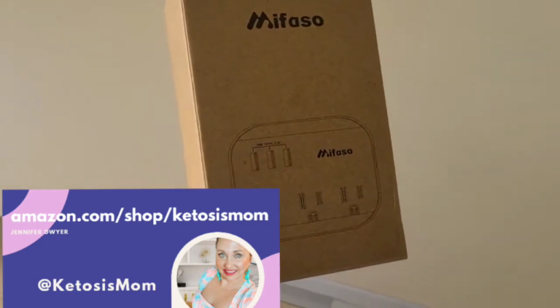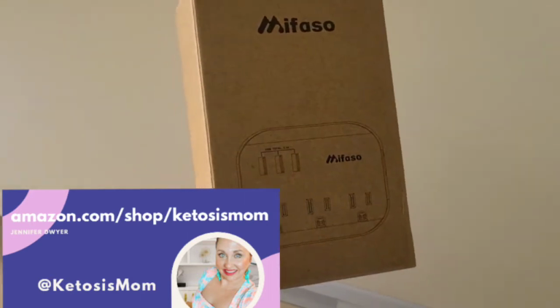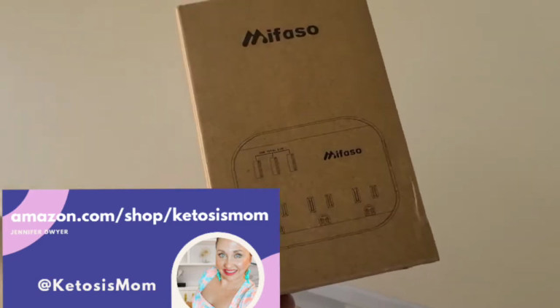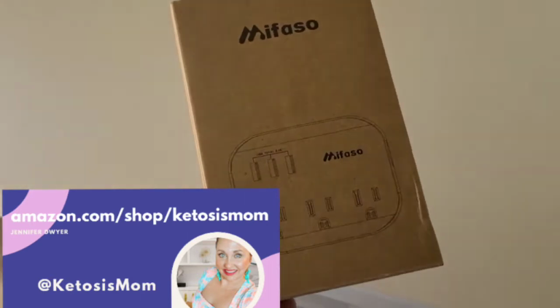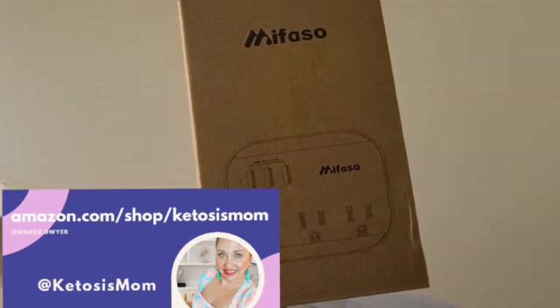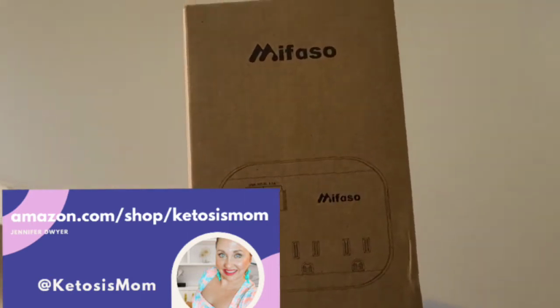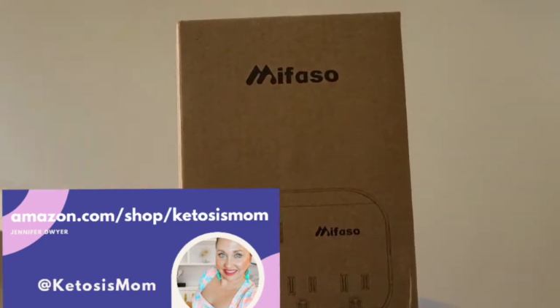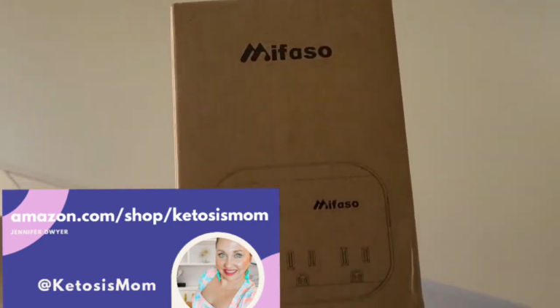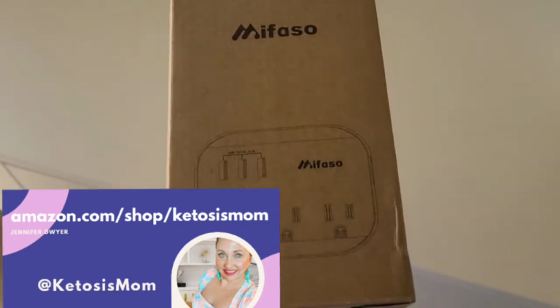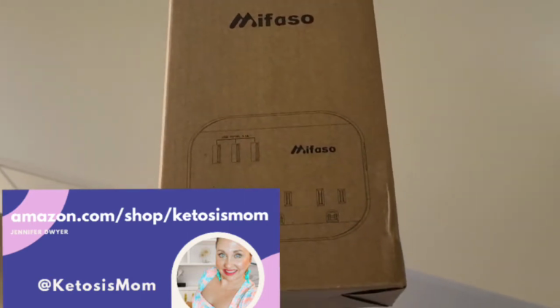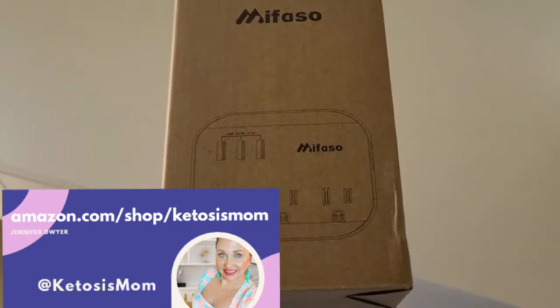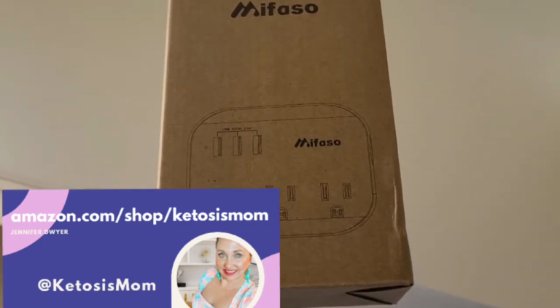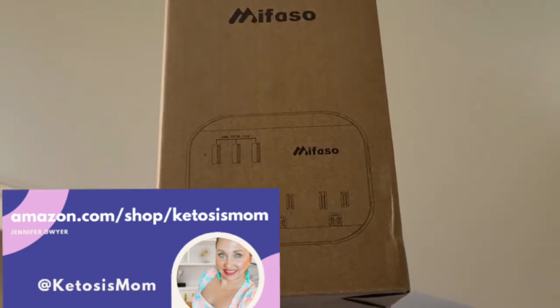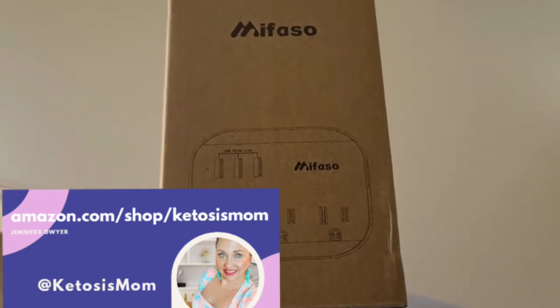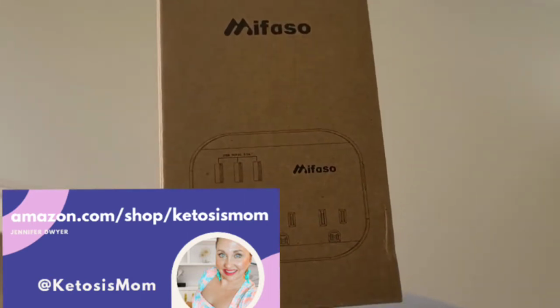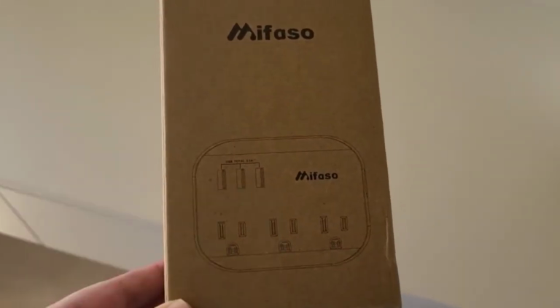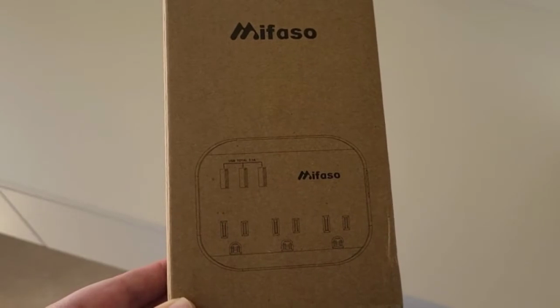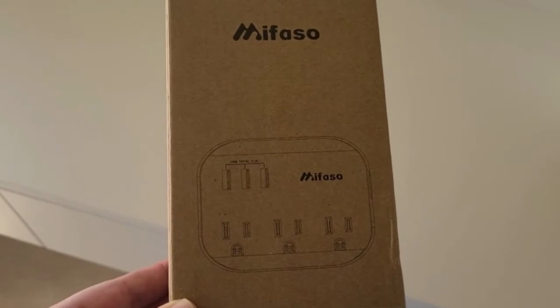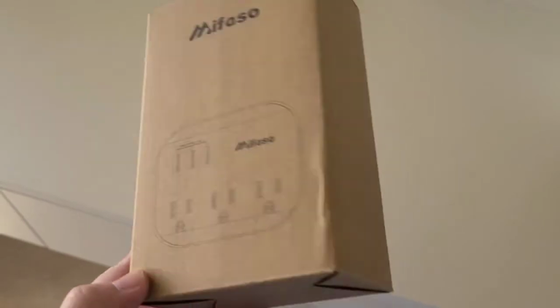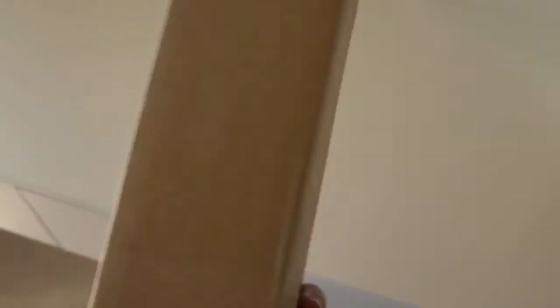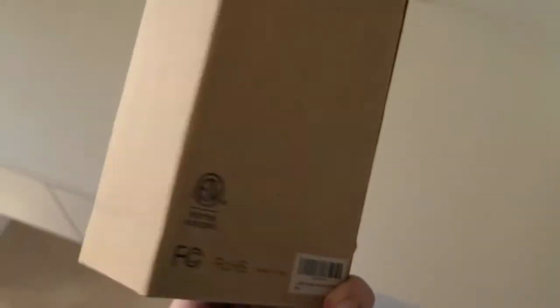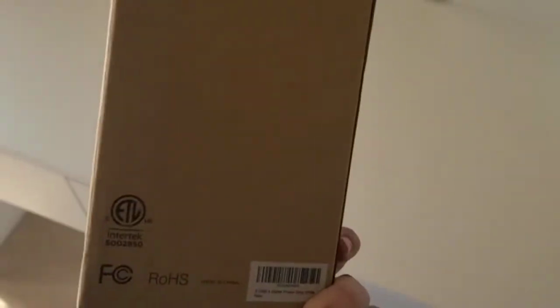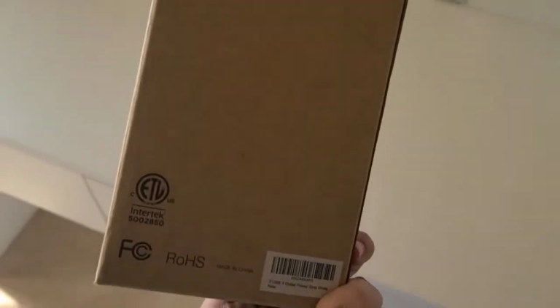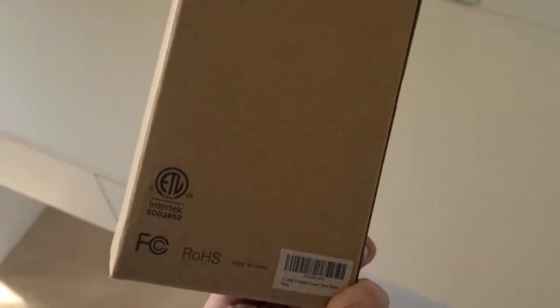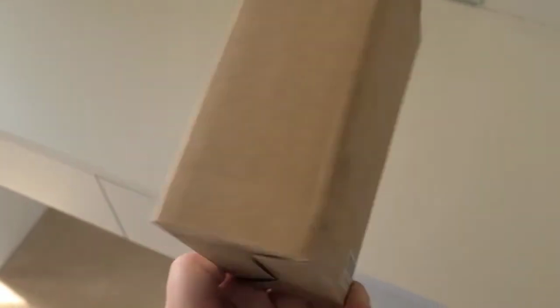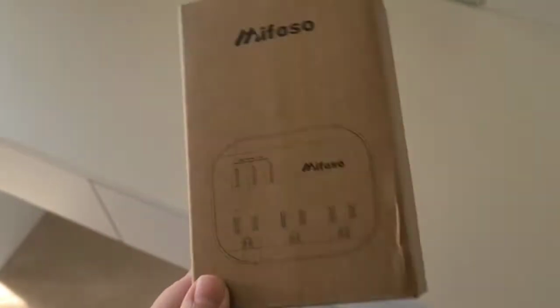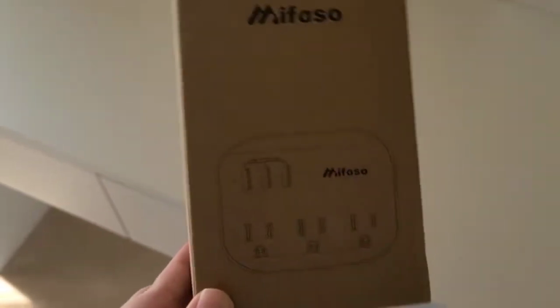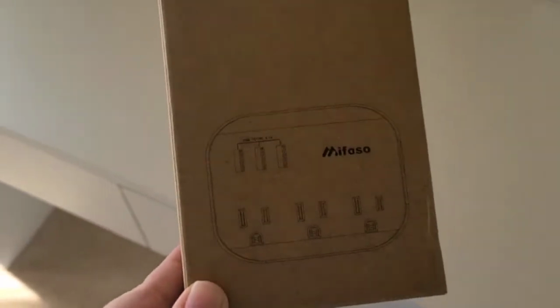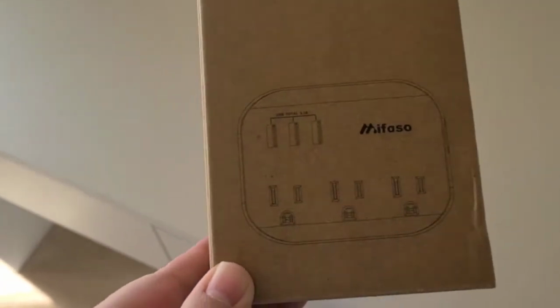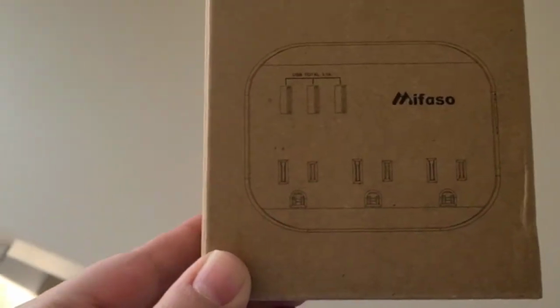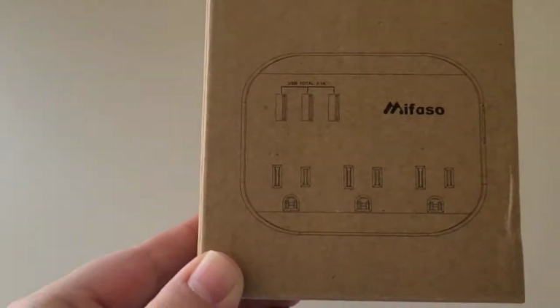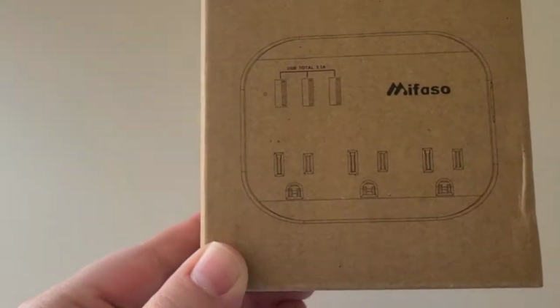Hey Kitas, this is MomFollowers and Amazon shoppers. Today I want to do a quick review of this Mufasa. This is a plug that I got for my vanity set.